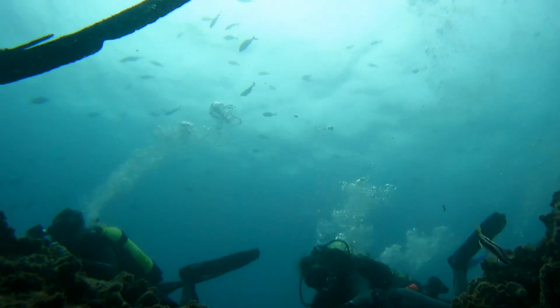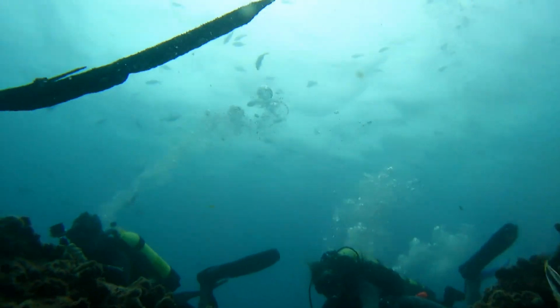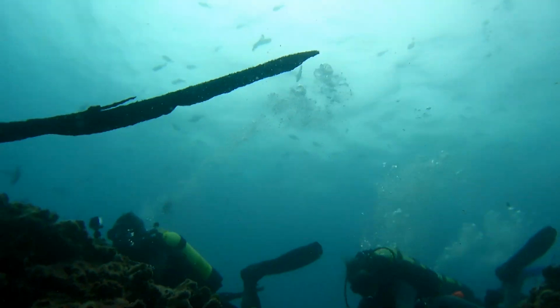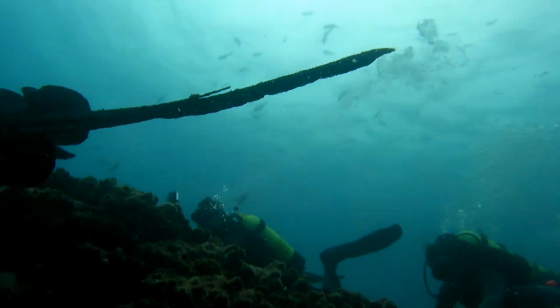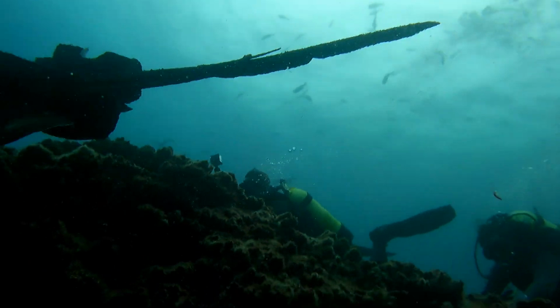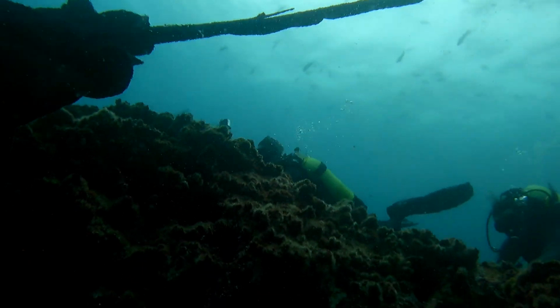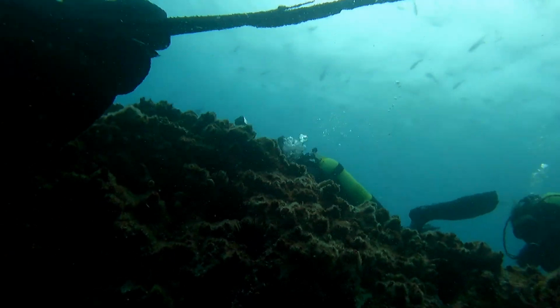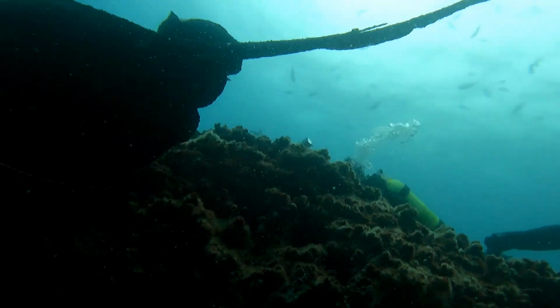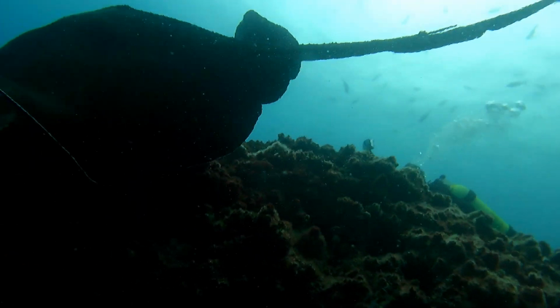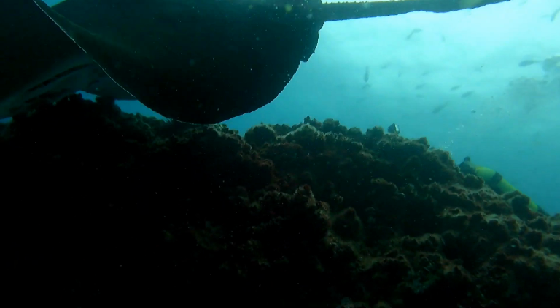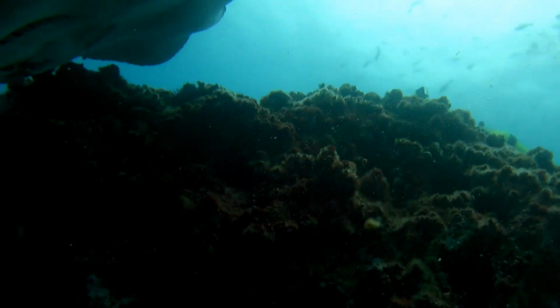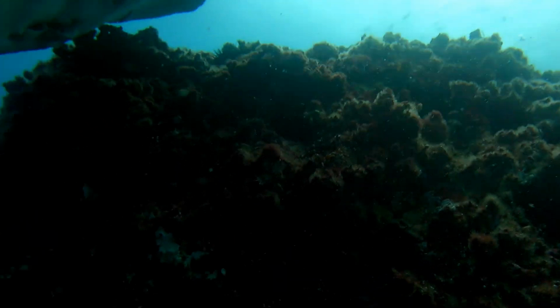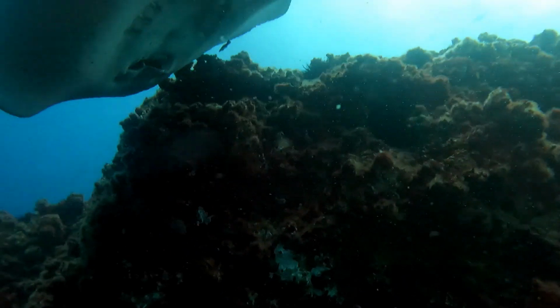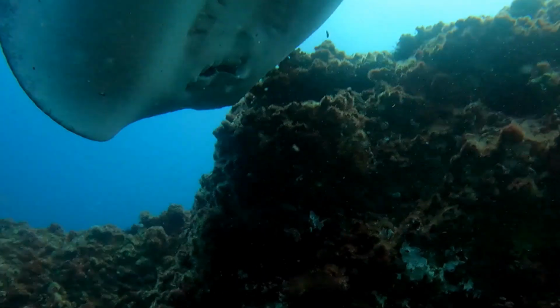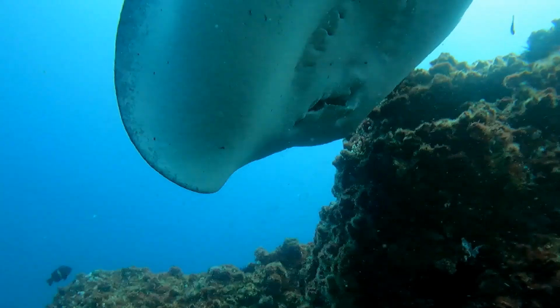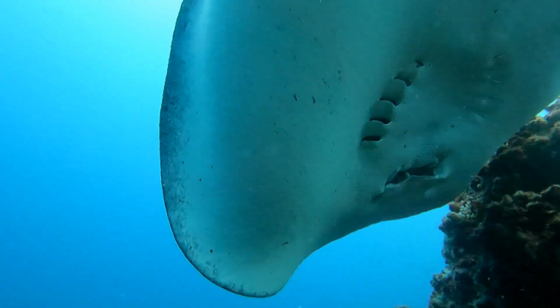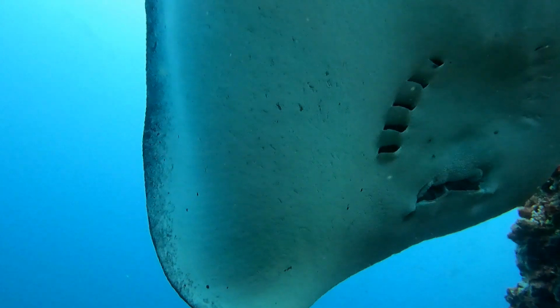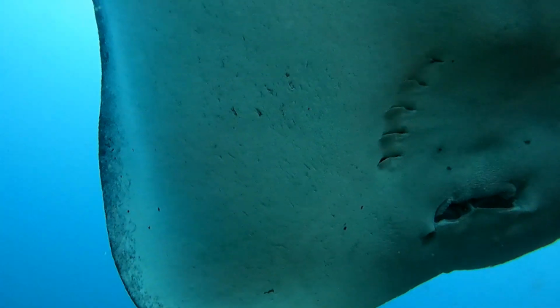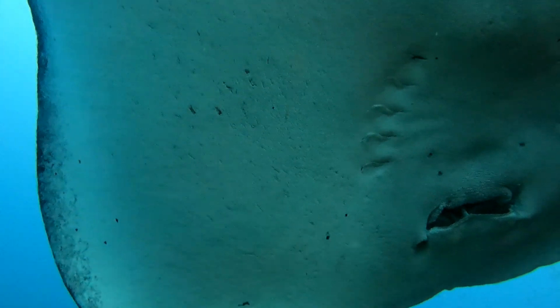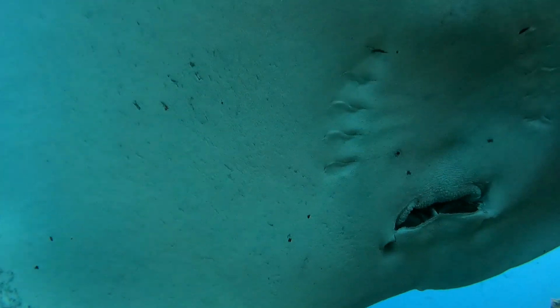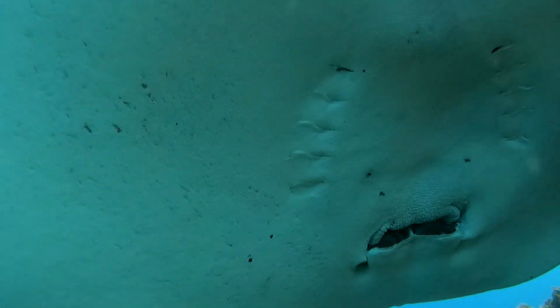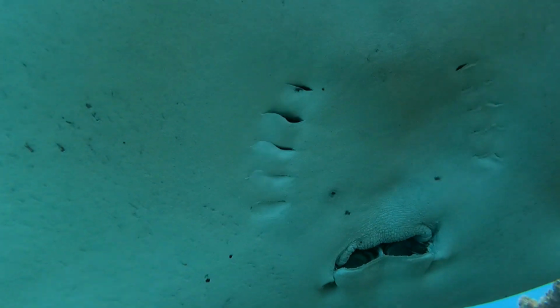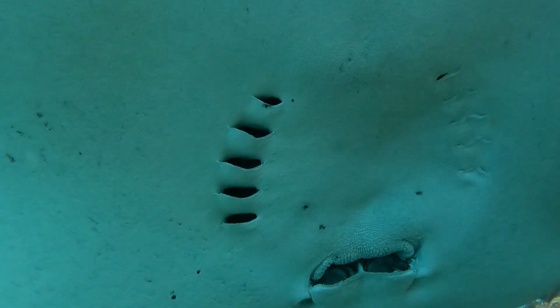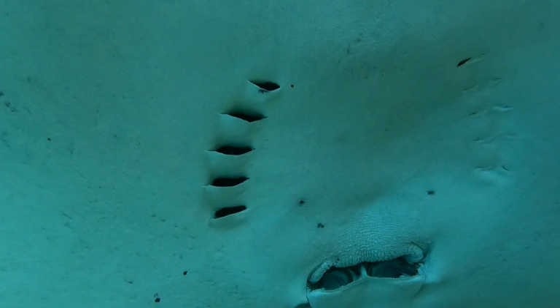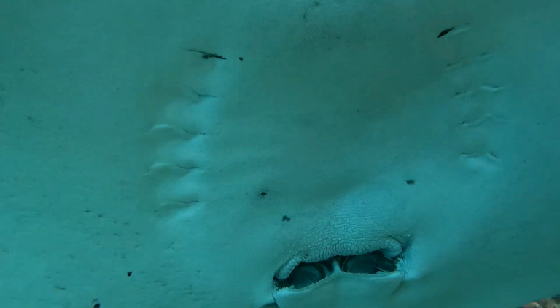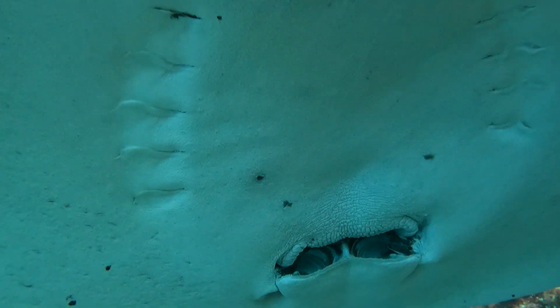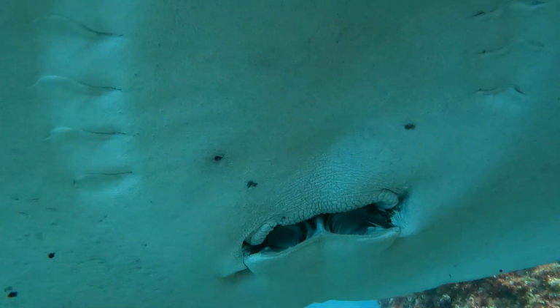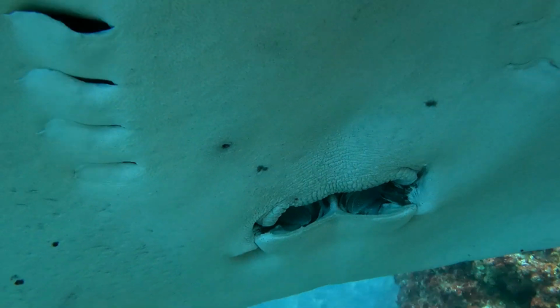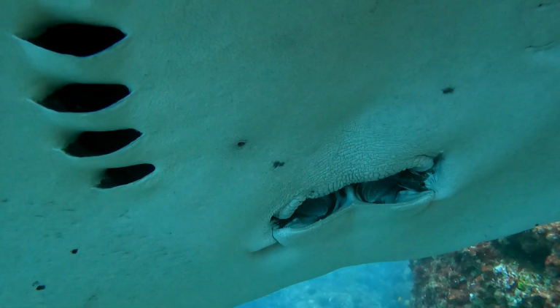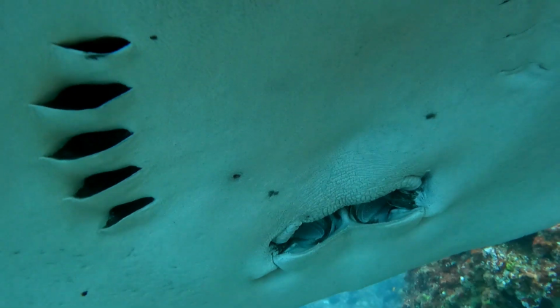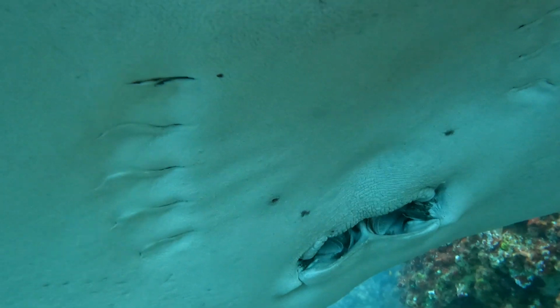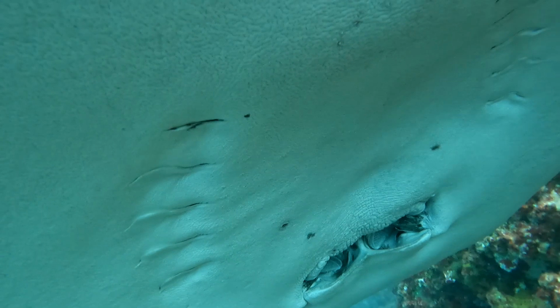This is a huge 2 meter marble ray riding in turbulence on top of the ridge. They can sometimes end up in strange positions around divers when doing this. Here we had the opportunity to see inside its mouth and gills.